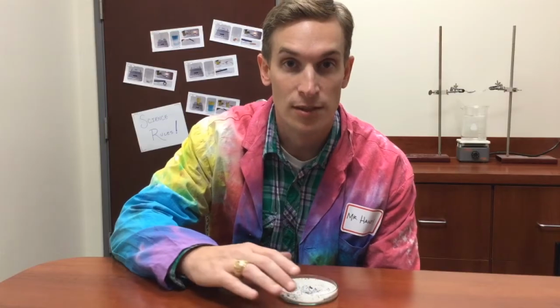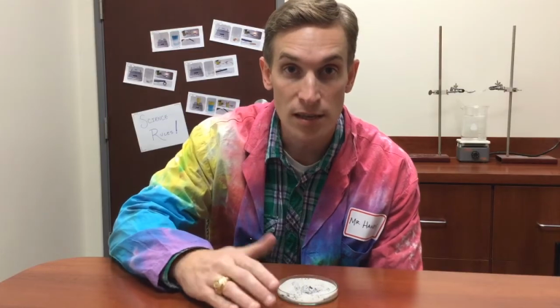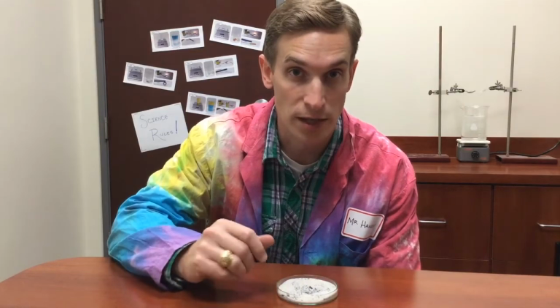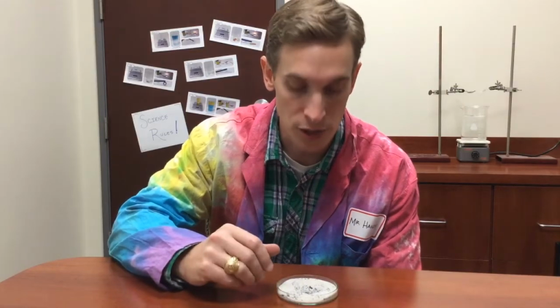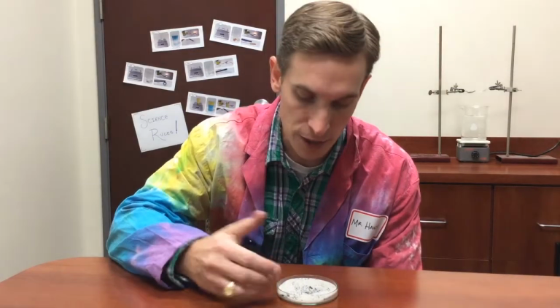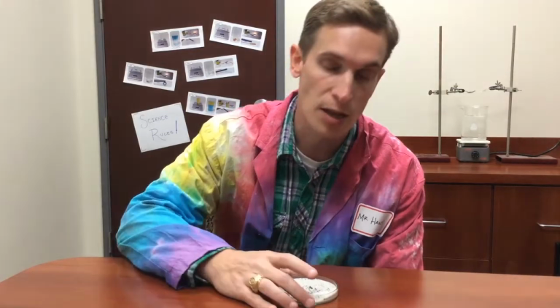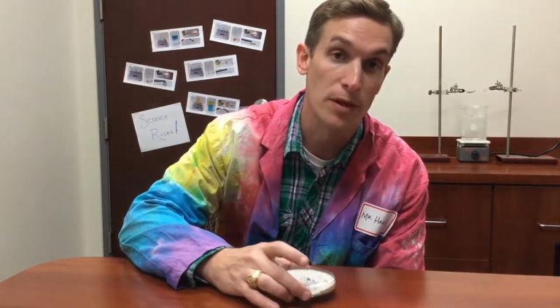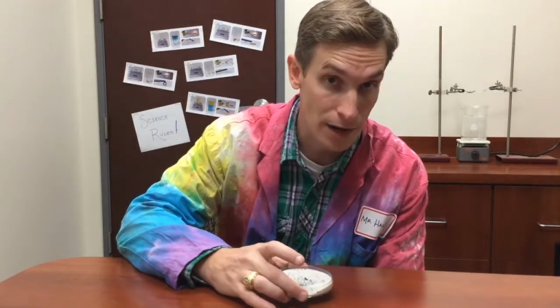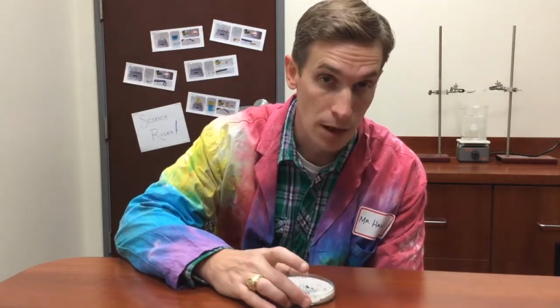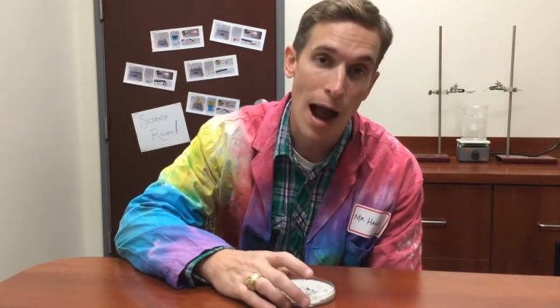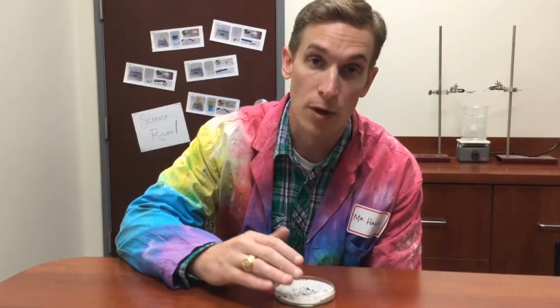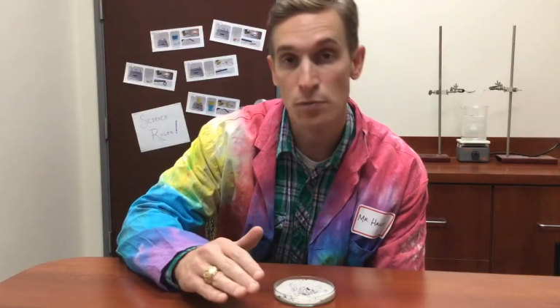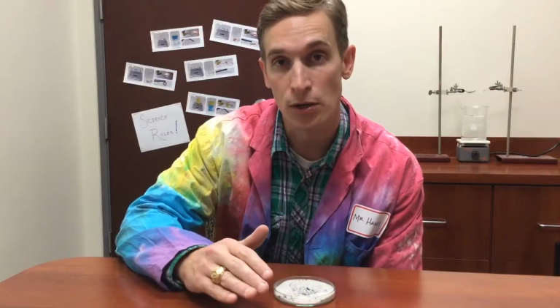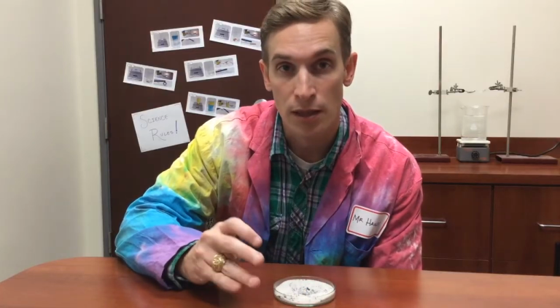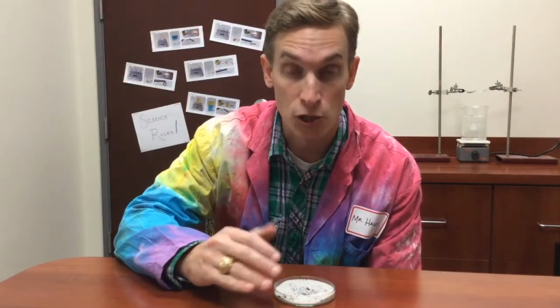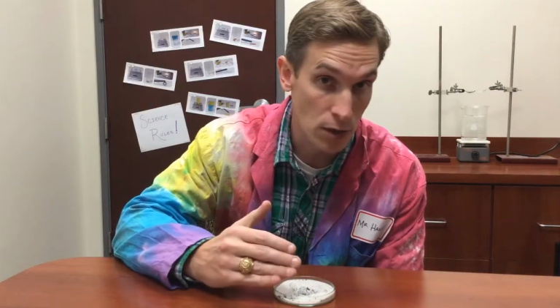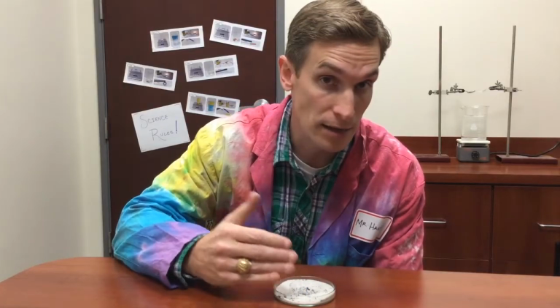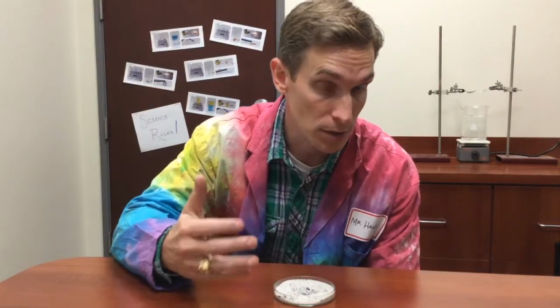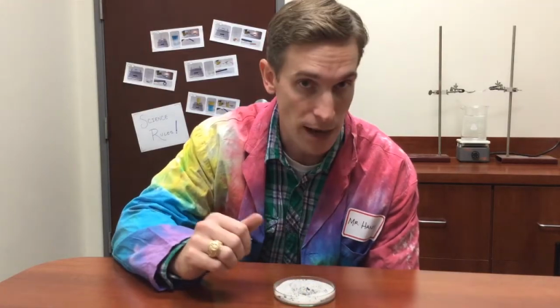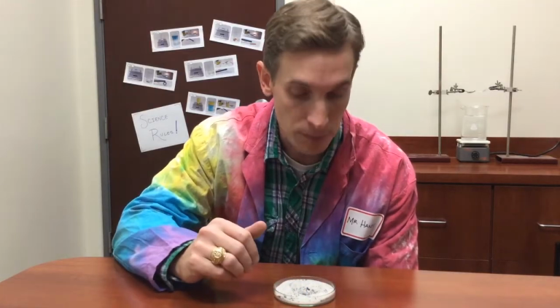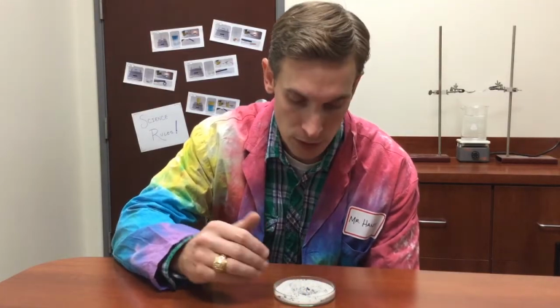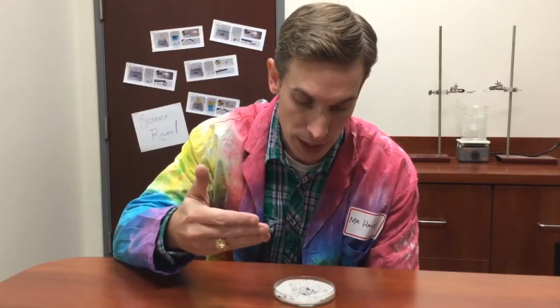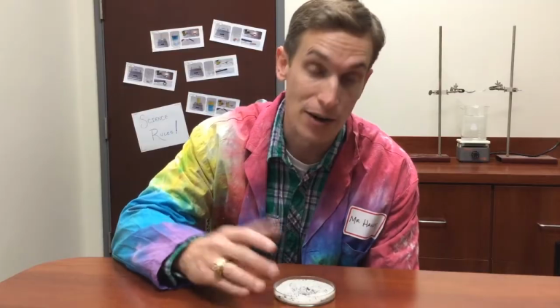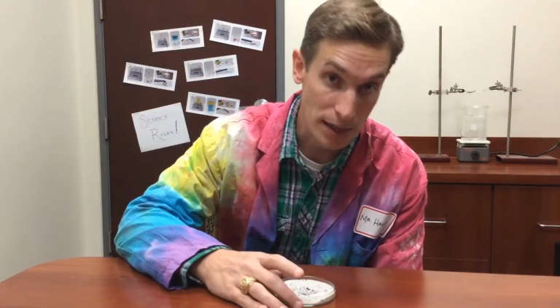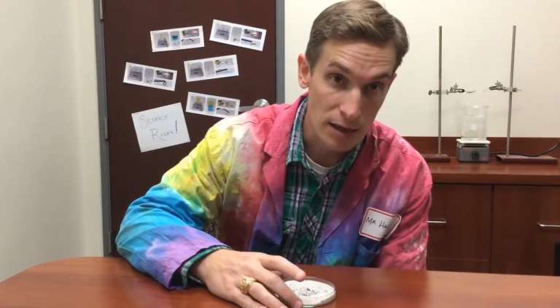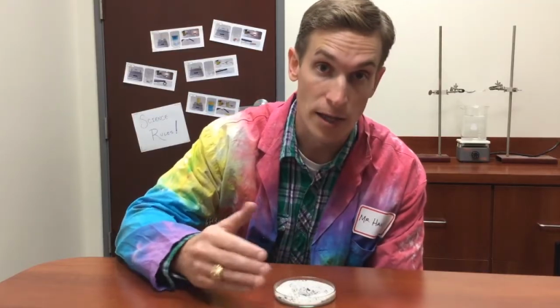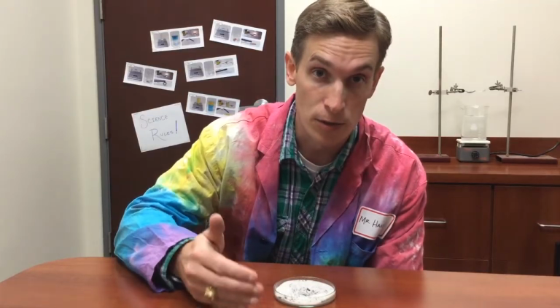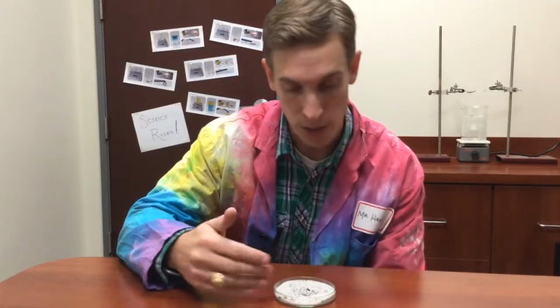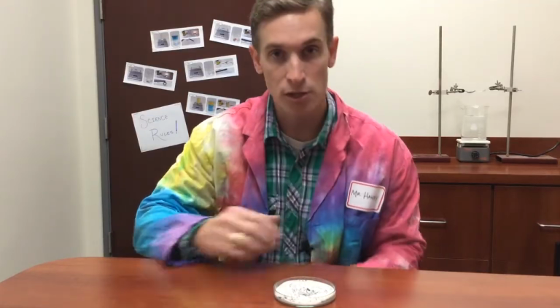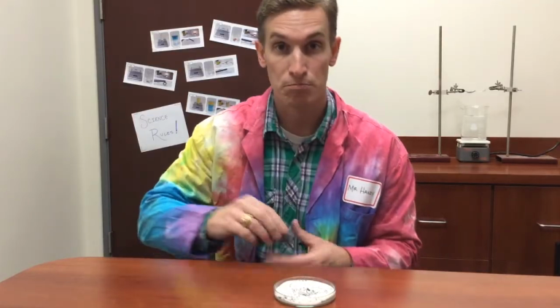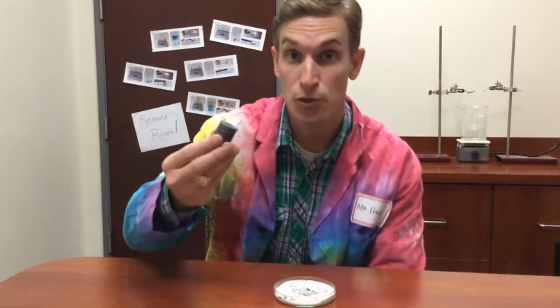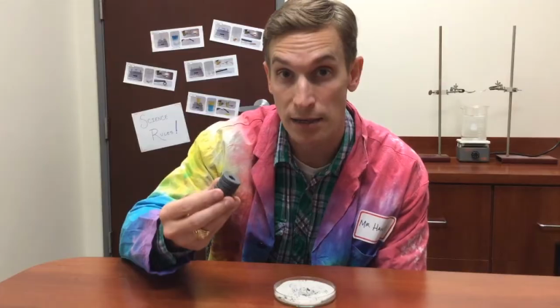The key to separating this mixture is understanding the properties of iron. Iron is one of the few materials that is attracted to a magnet and can be used to make magnets. So because iron is magnetic, all I need to do to separate this mixture is use a magnet.